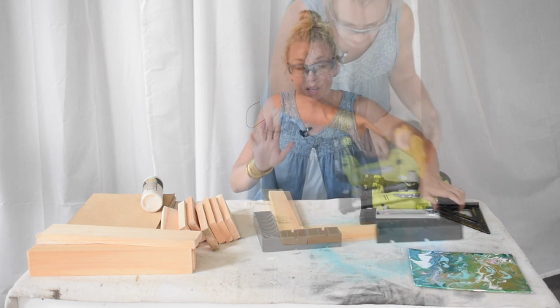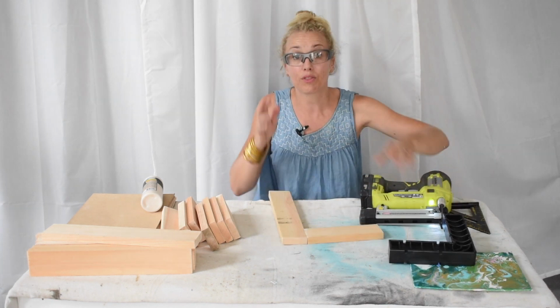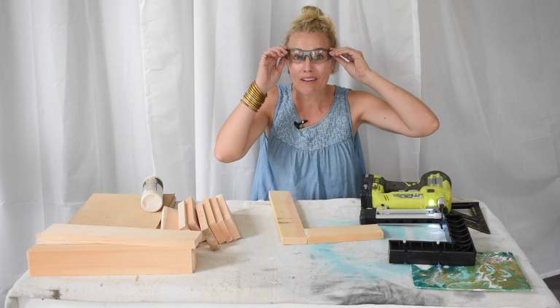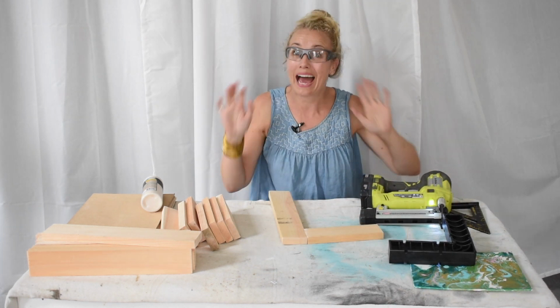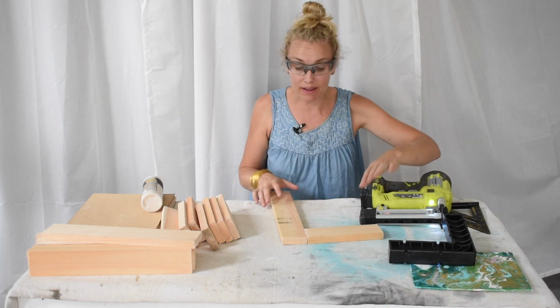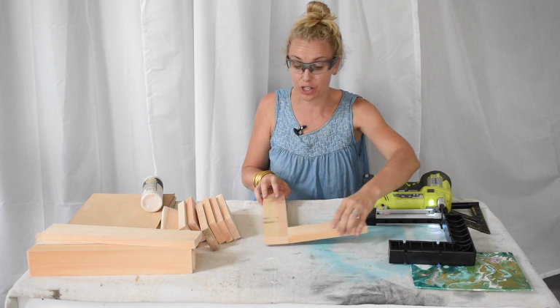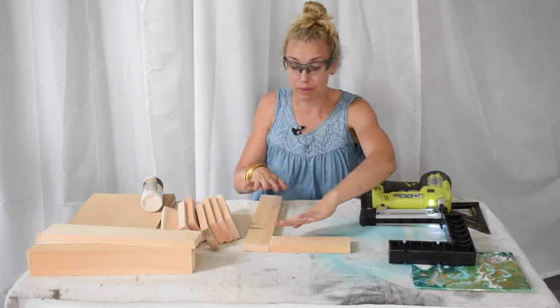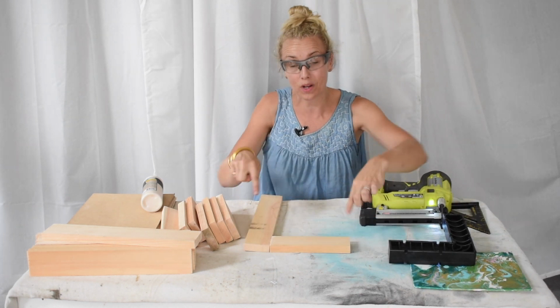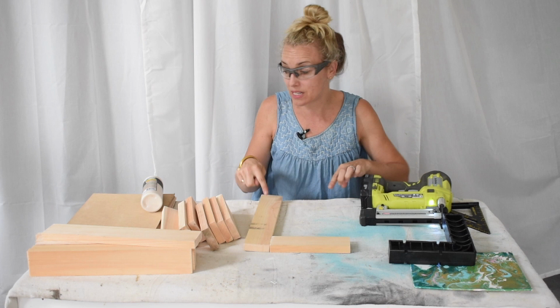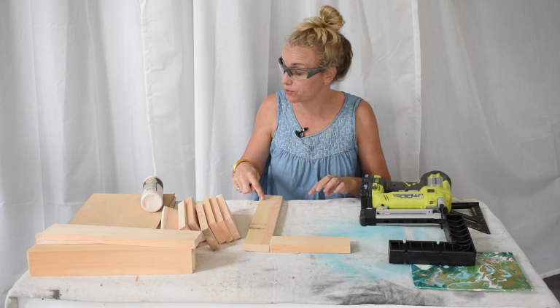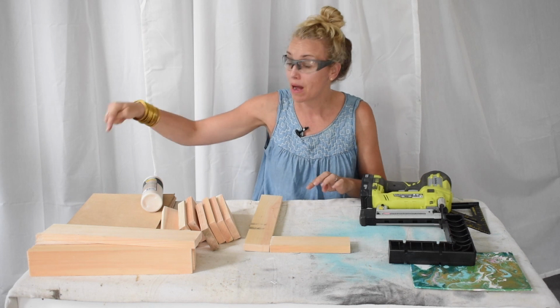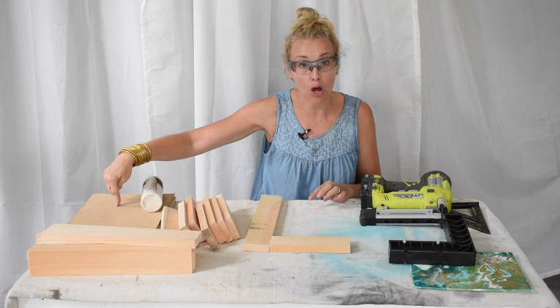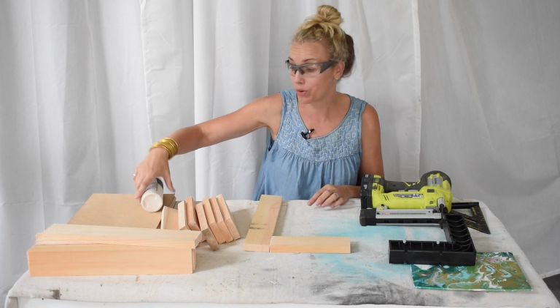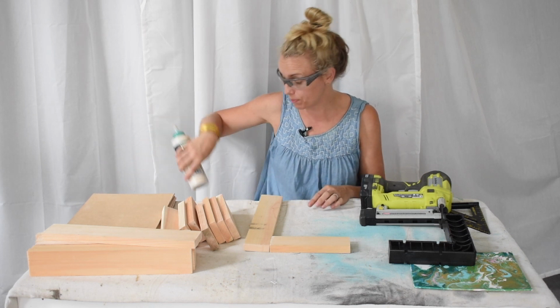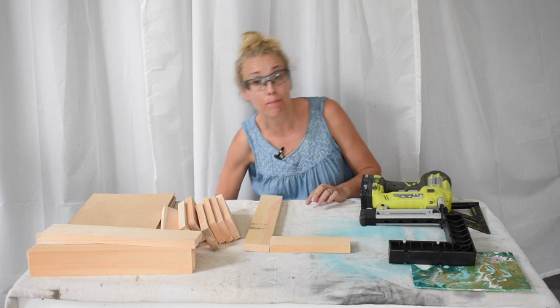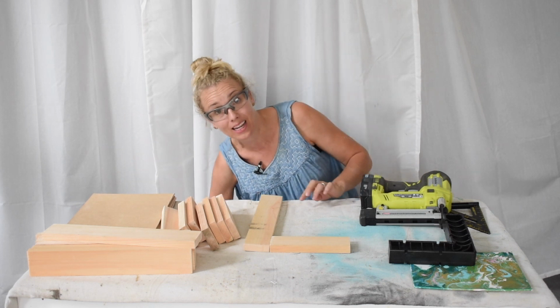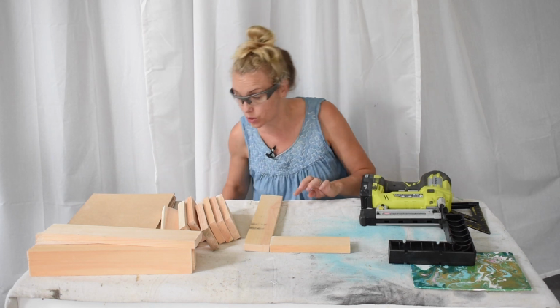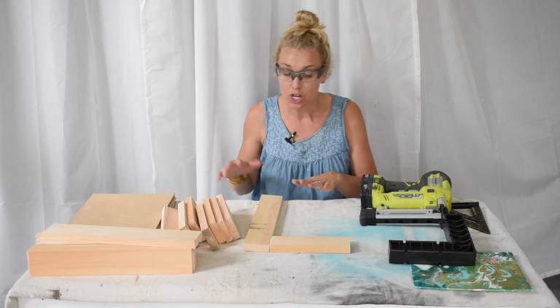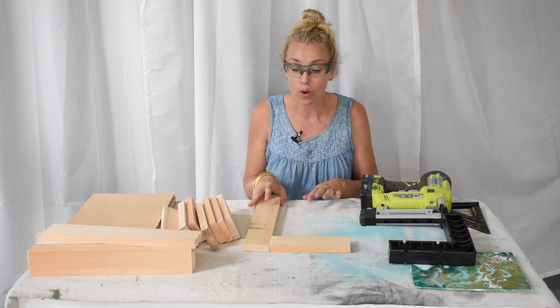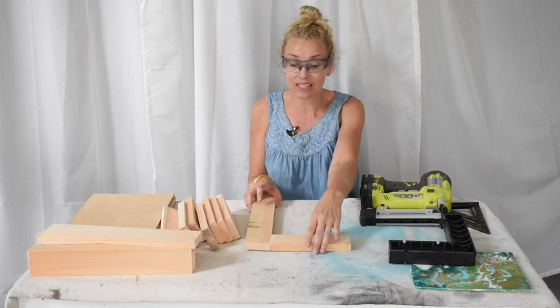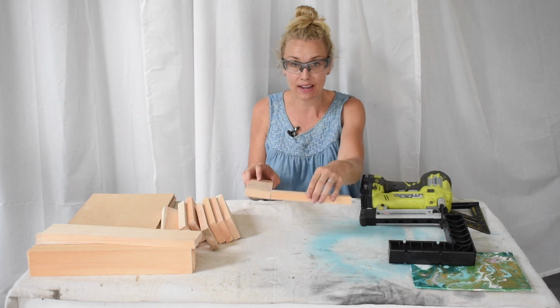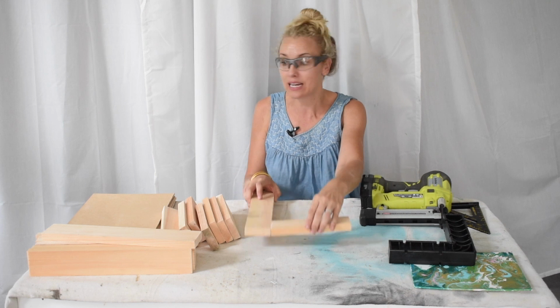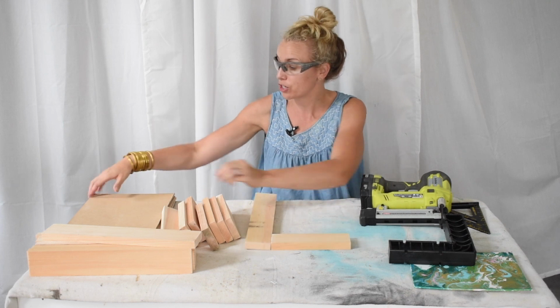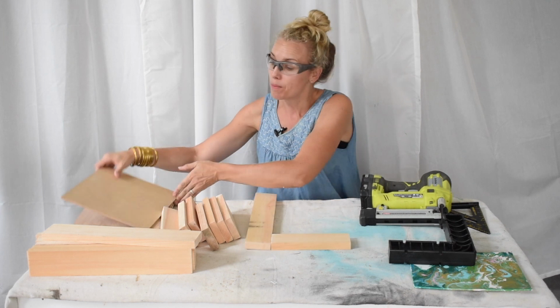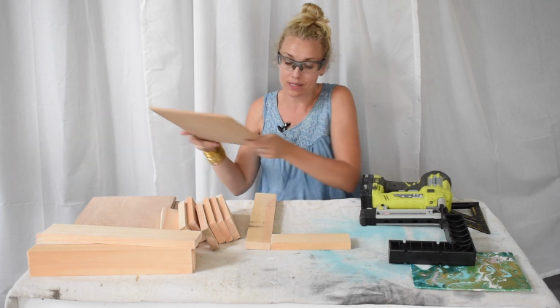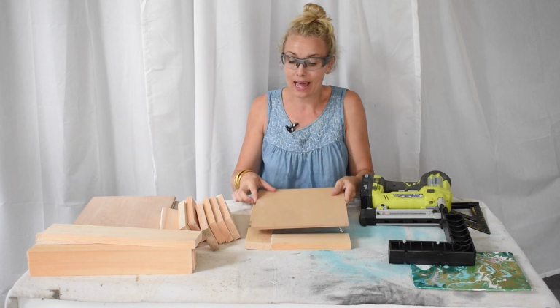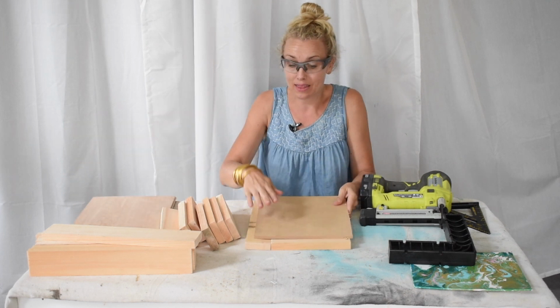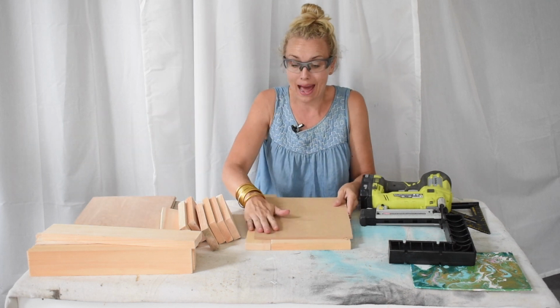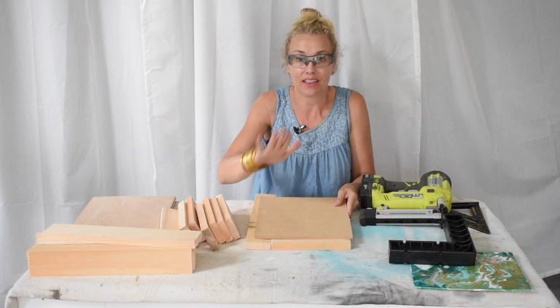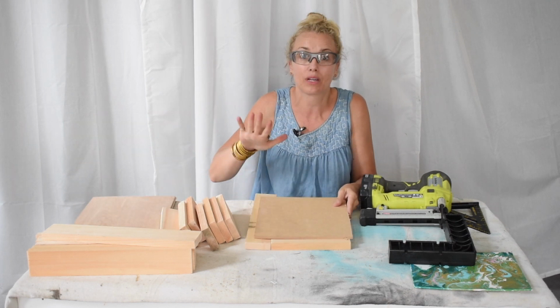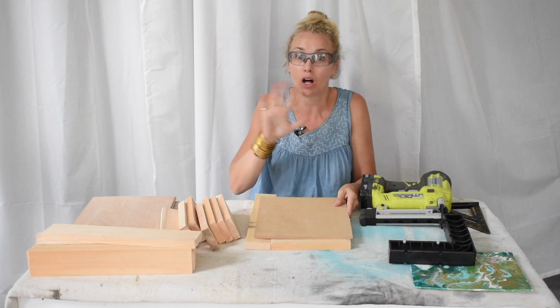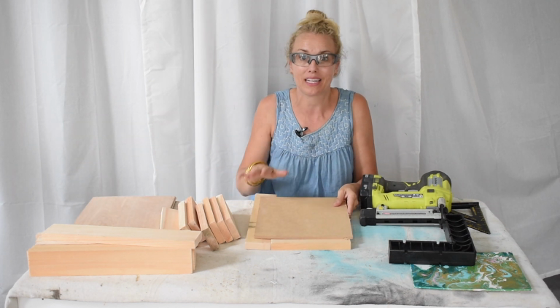I'm just going to staple it. This will have some added level of security because once I've assembled the frame I'm also going to staple the backing onto it, so this is definitely not sturdy yet, but once I add the back I think it'll keep it all in place.